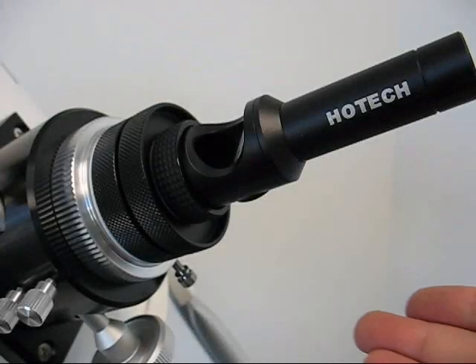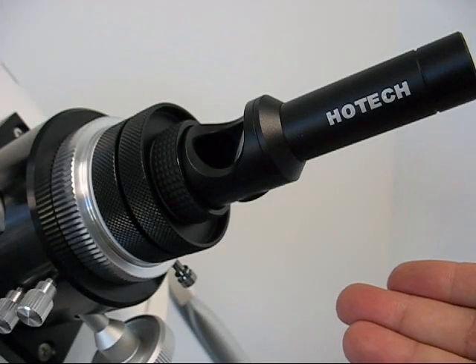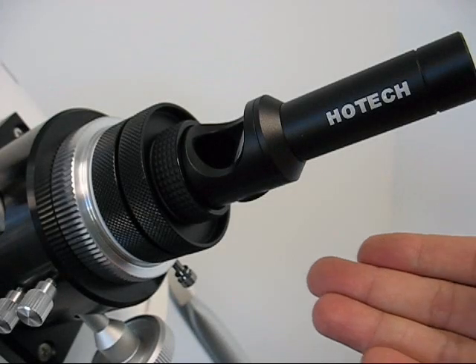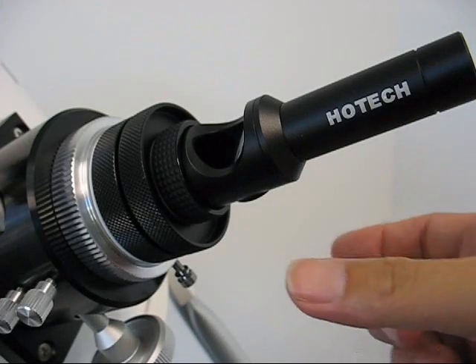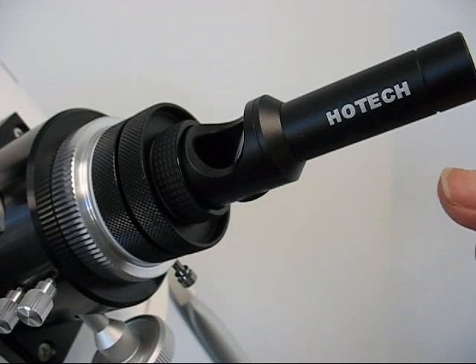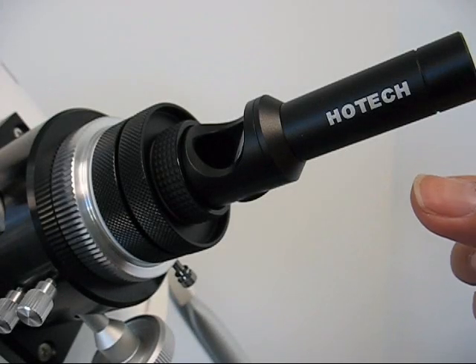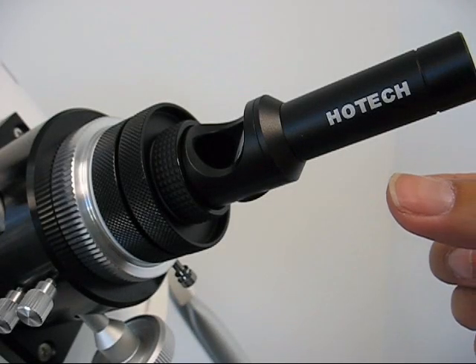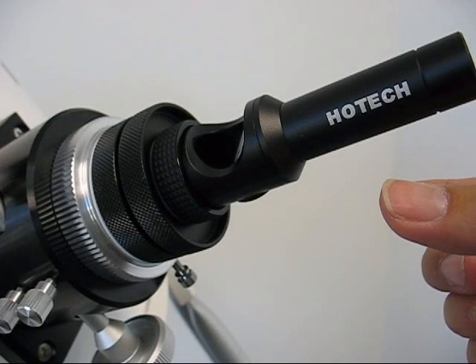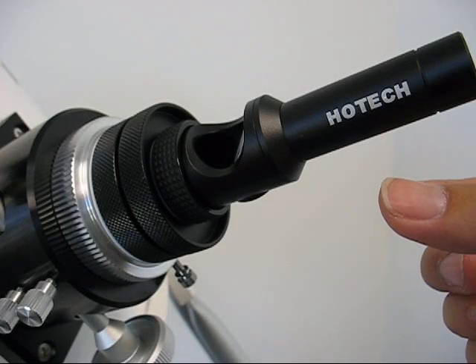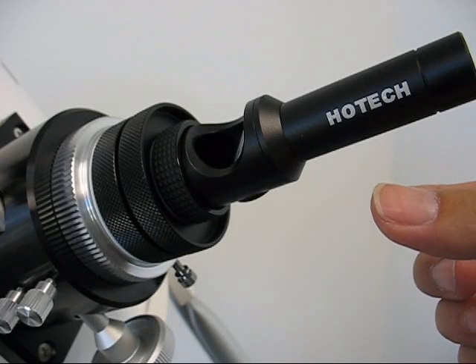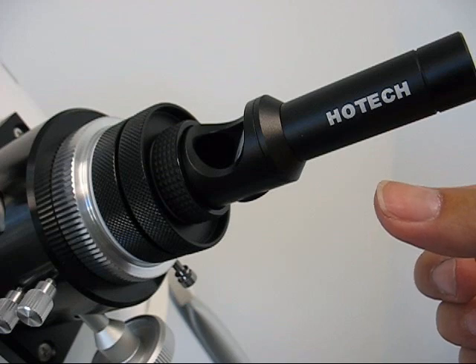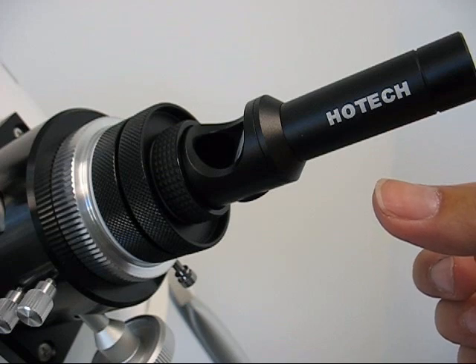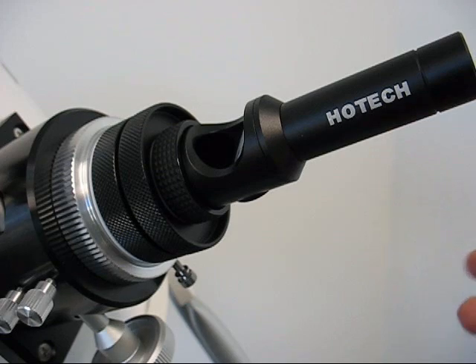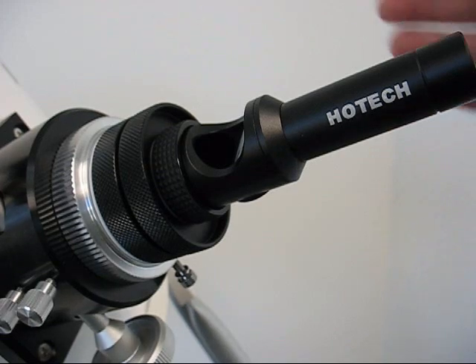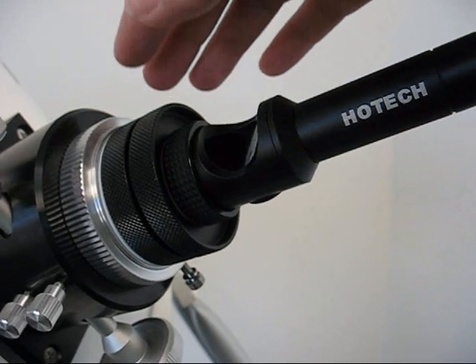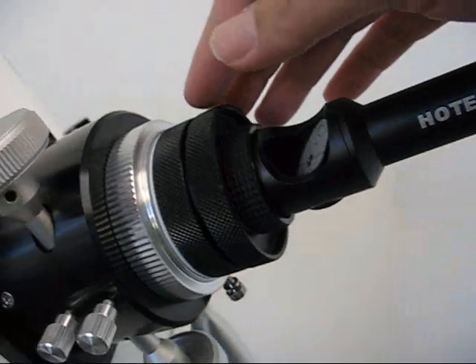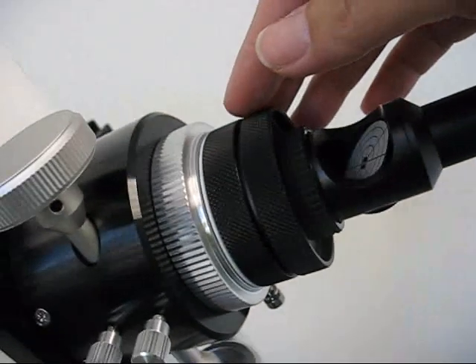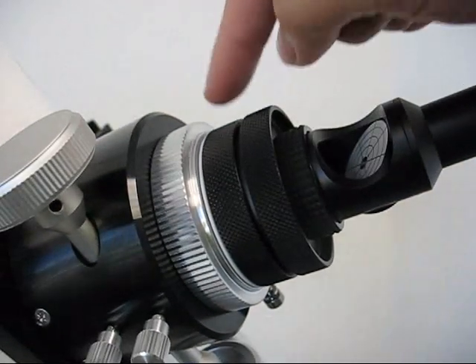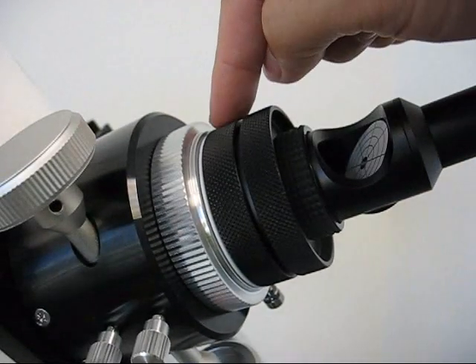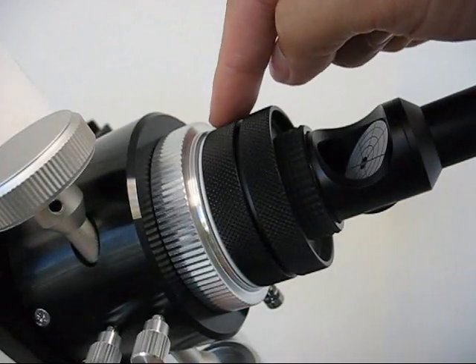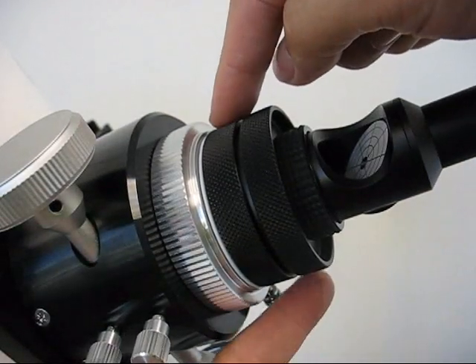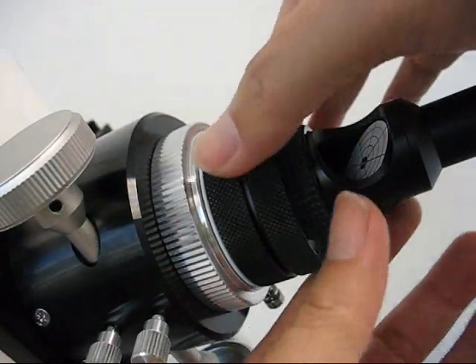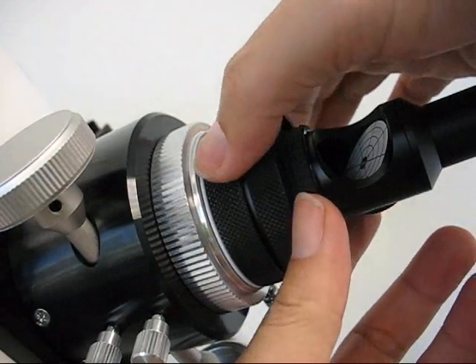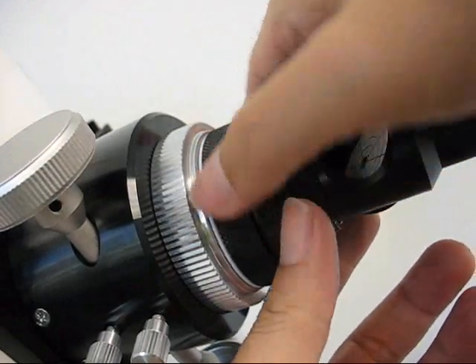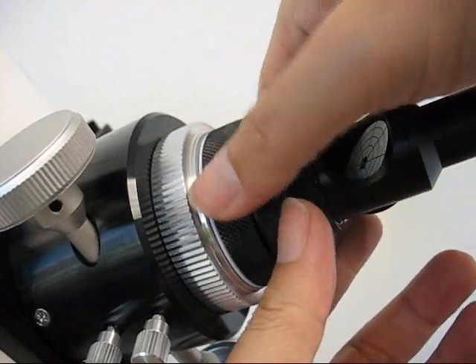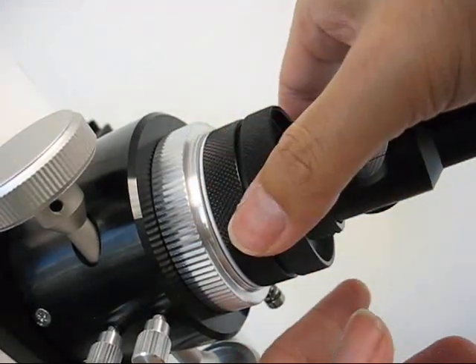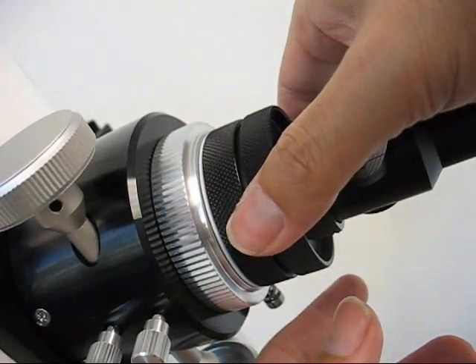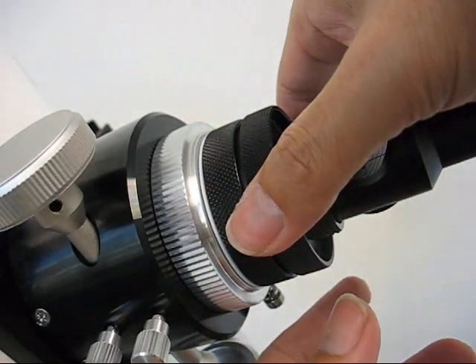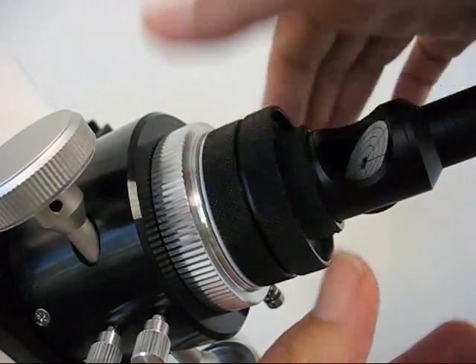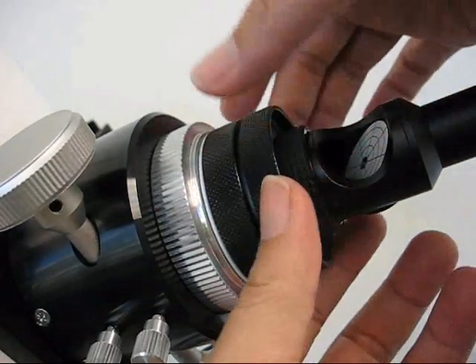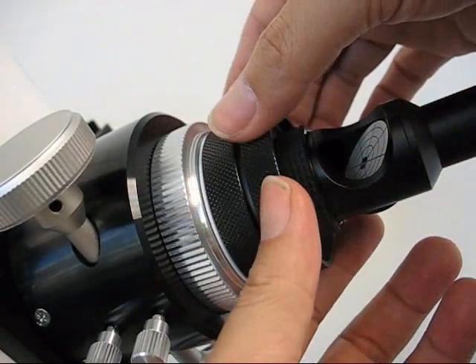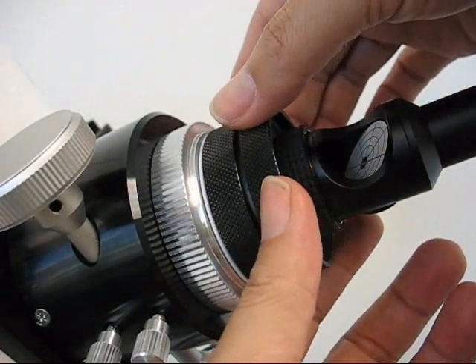This video shows you how to remove the 2-inch Hotec SCA laser collimator from your telescope focuser. Sometimes the collimator is still tight in the focuser after you unthread the compression ring.